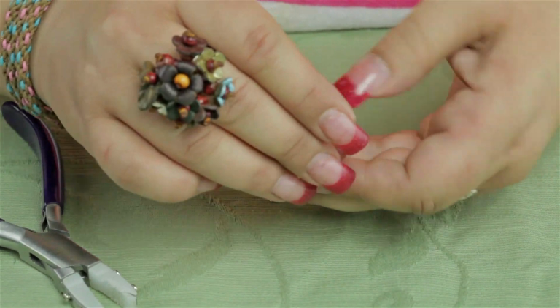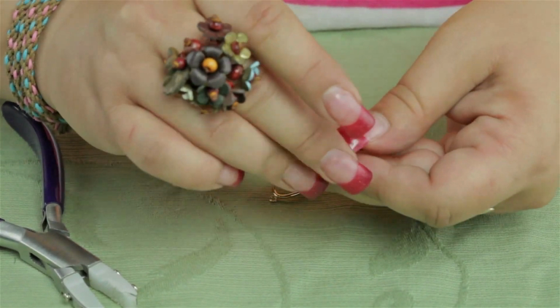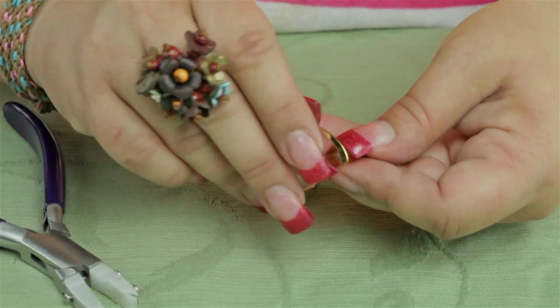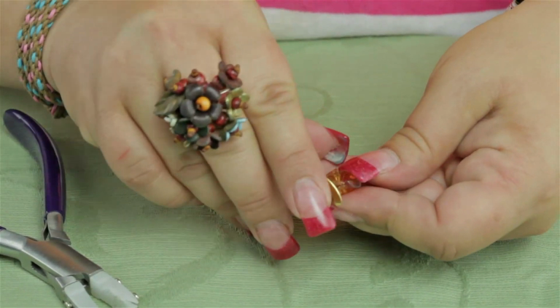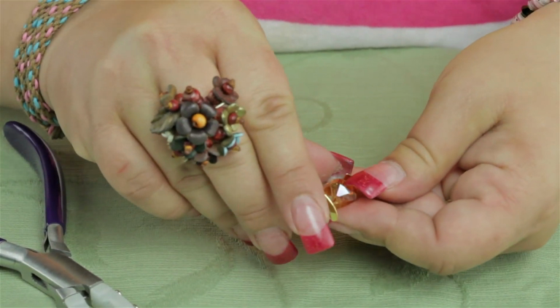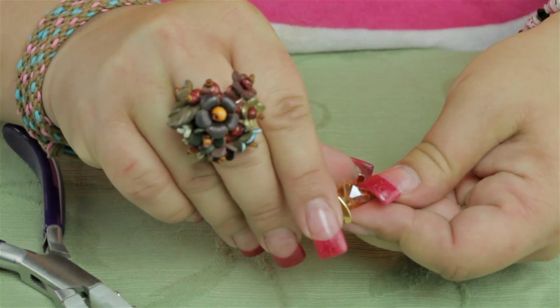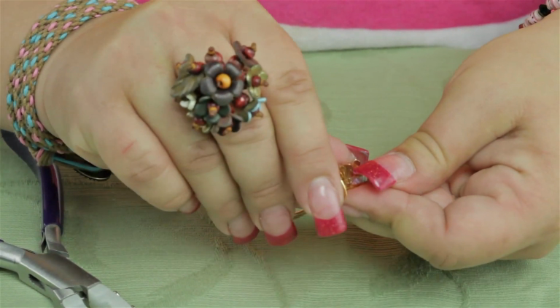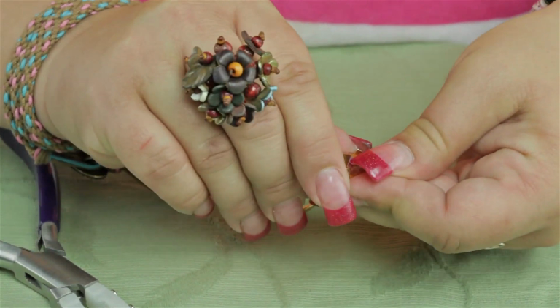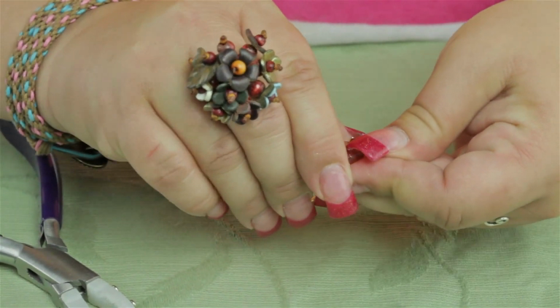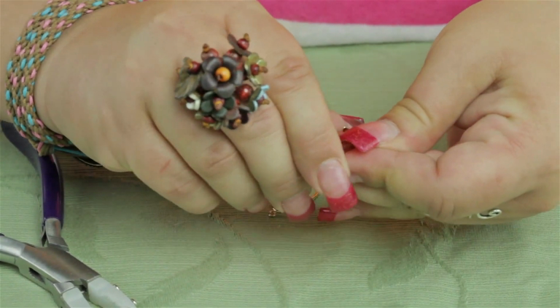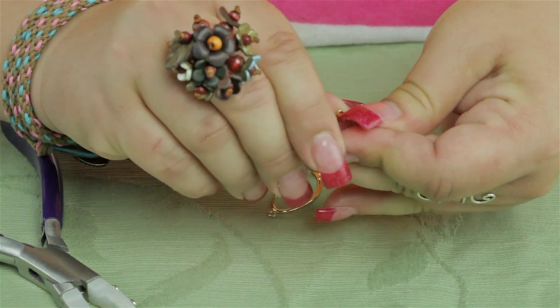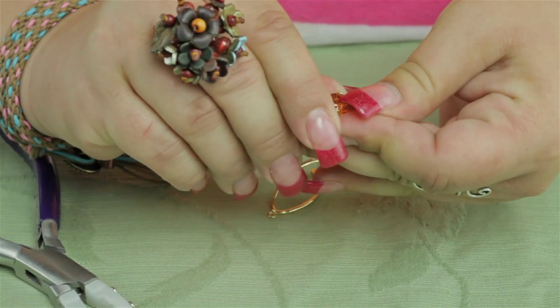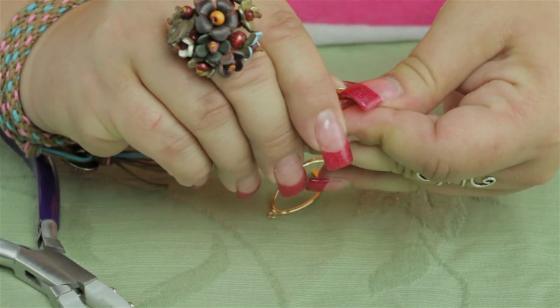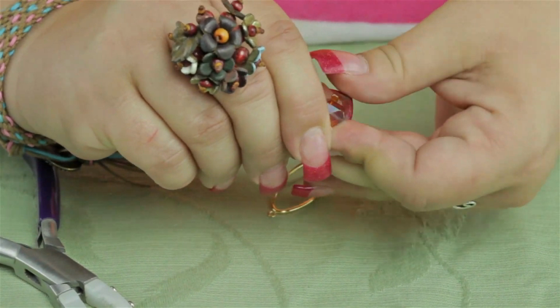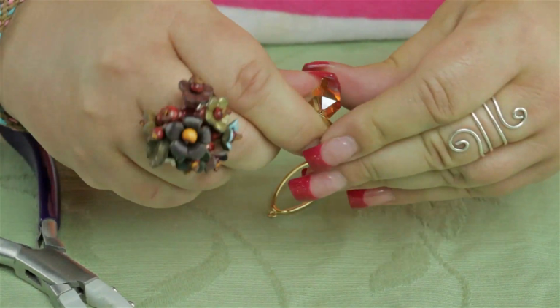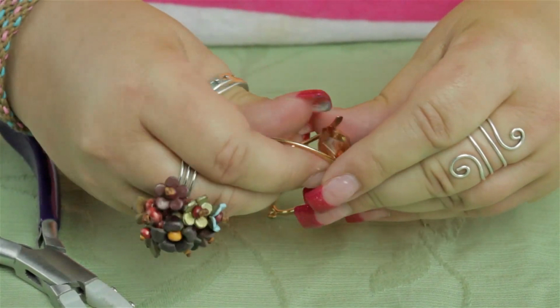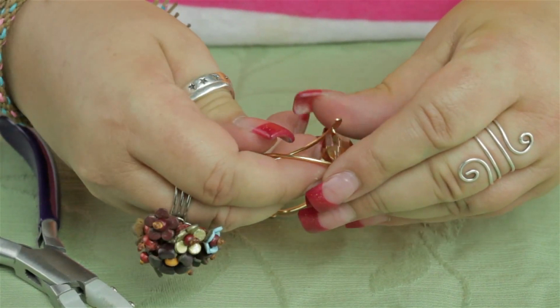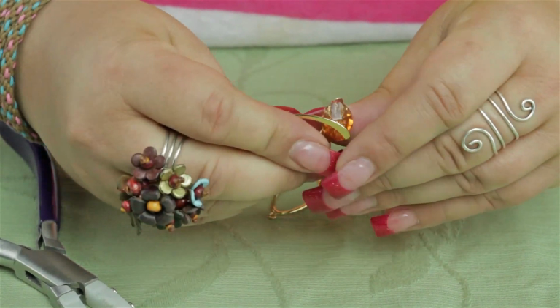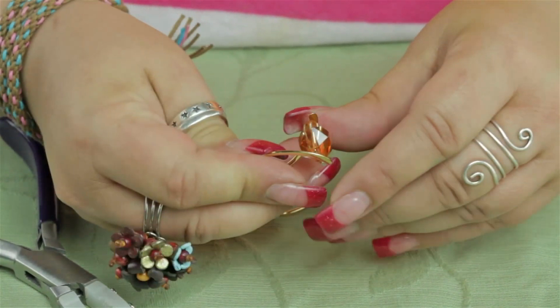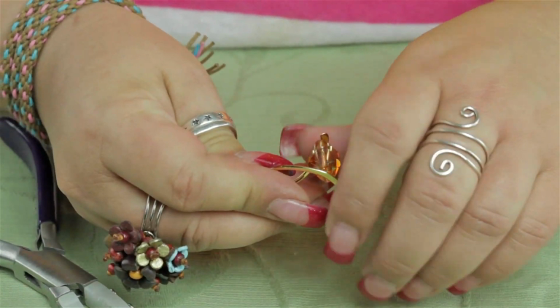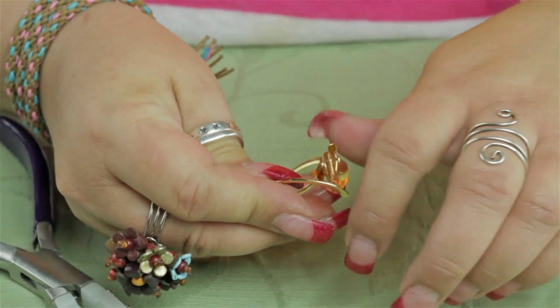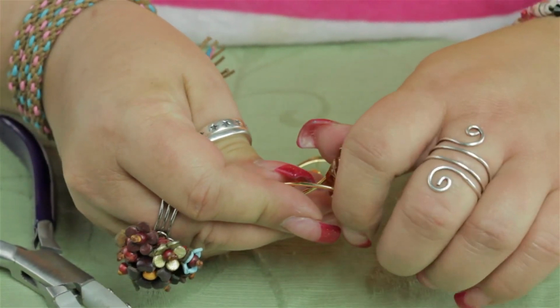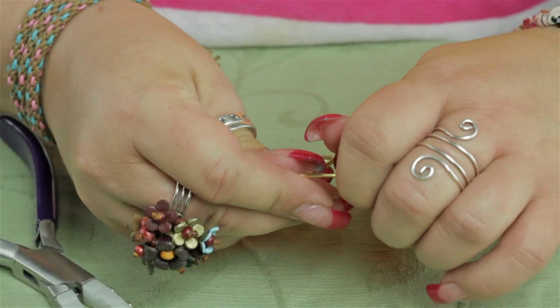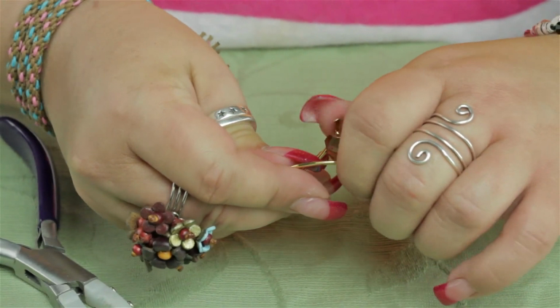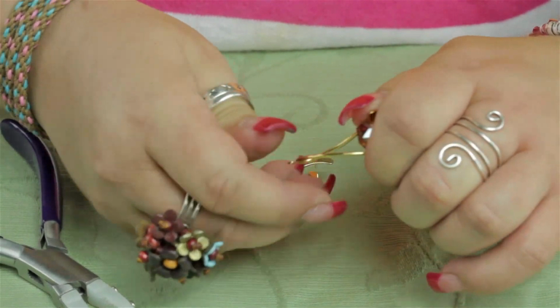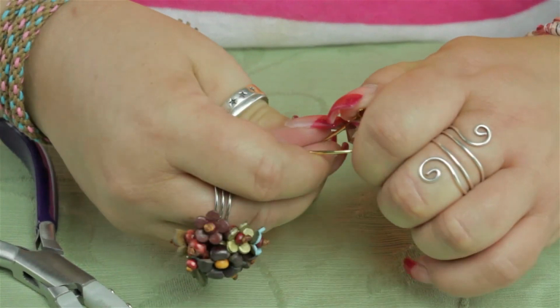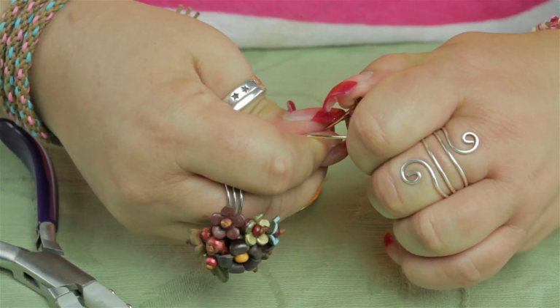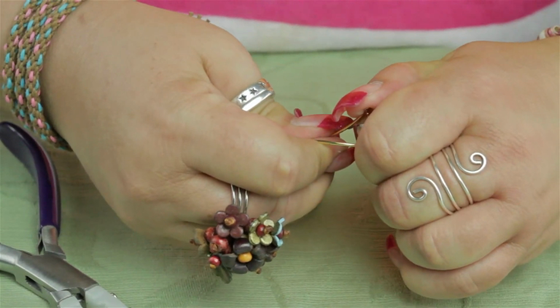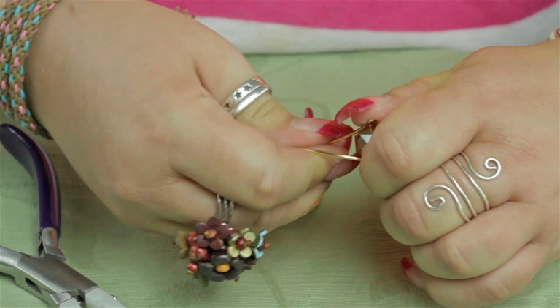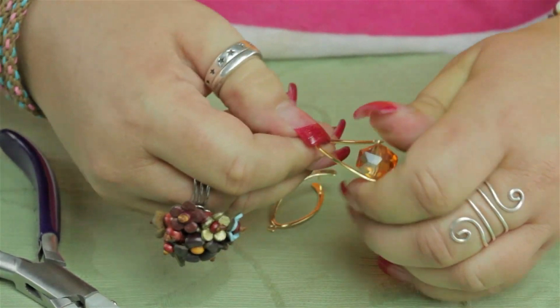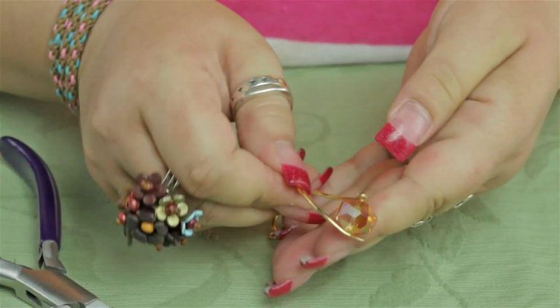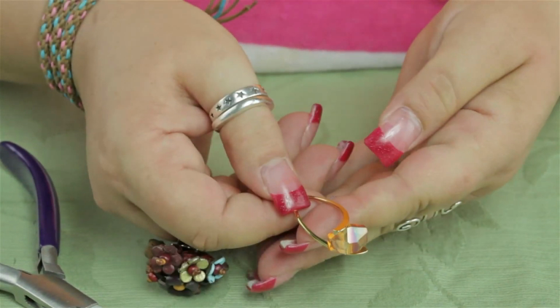Then close it — you can use your fingers to close them. Since this one's got a little bit of a twist to it, I want to make sure it's nice and tight, so I'm going to grab it here and twist it ever so slightly.